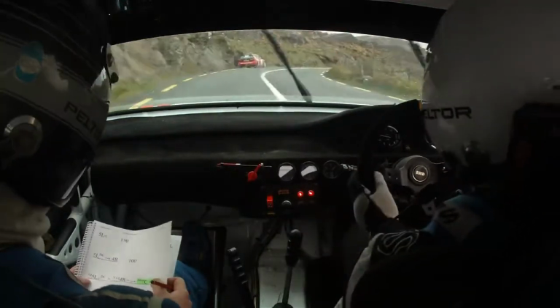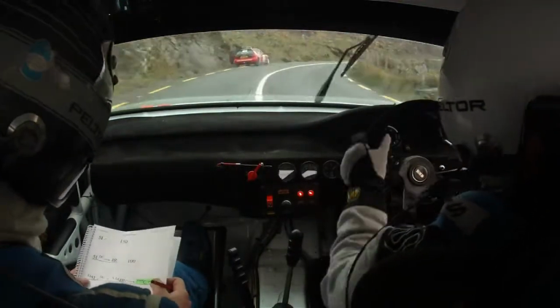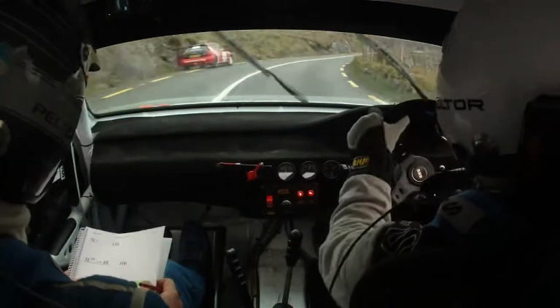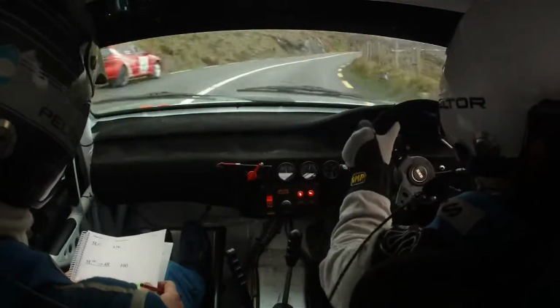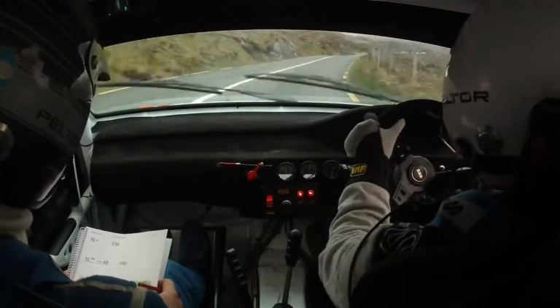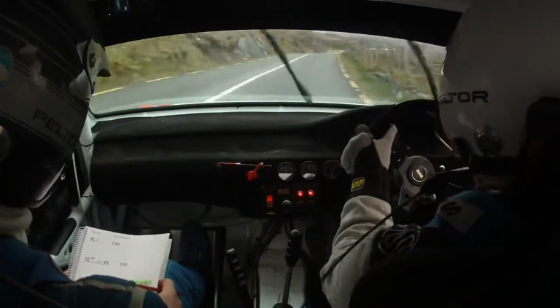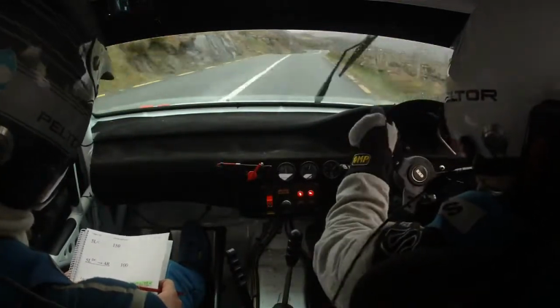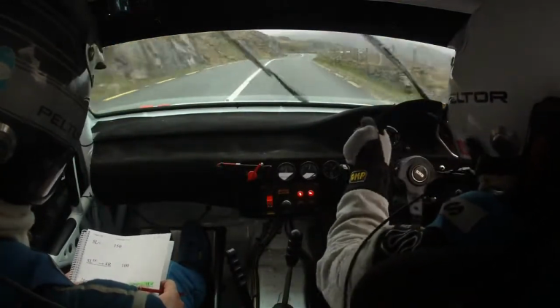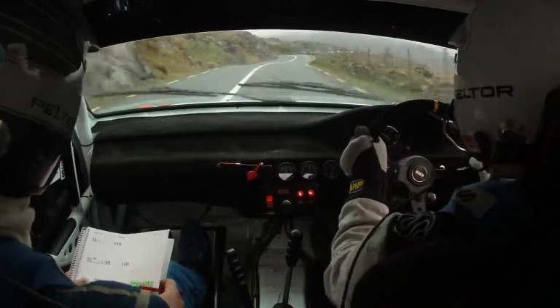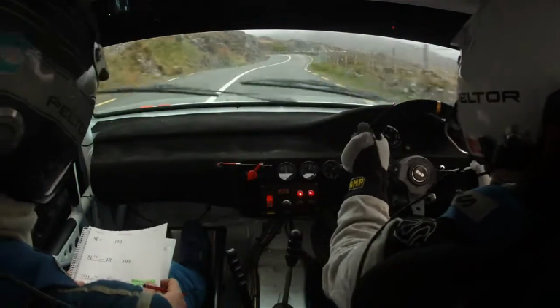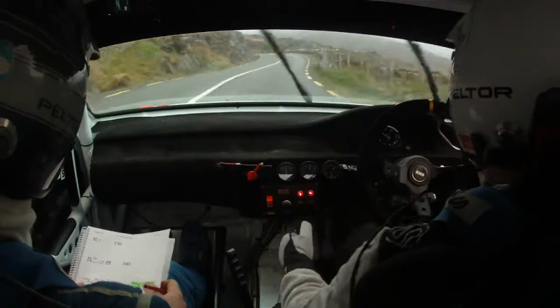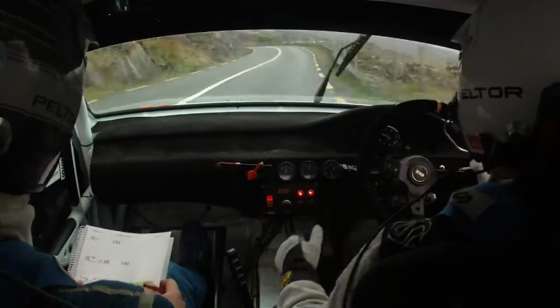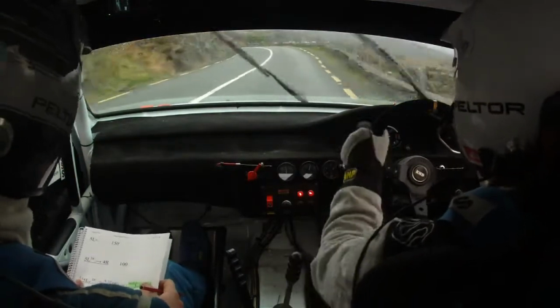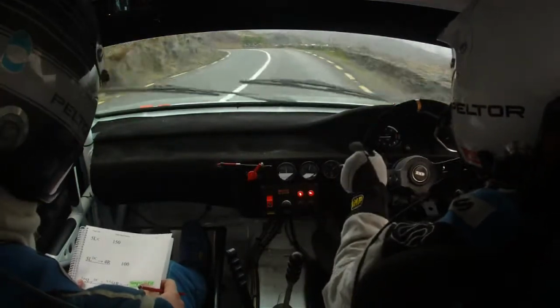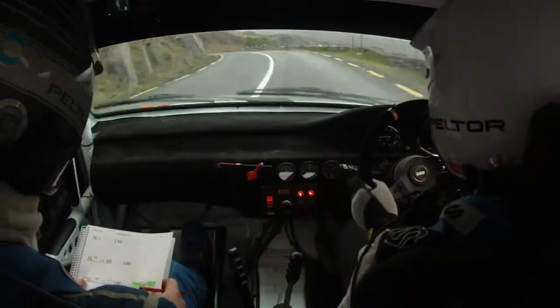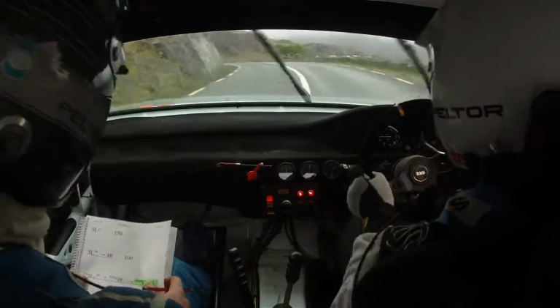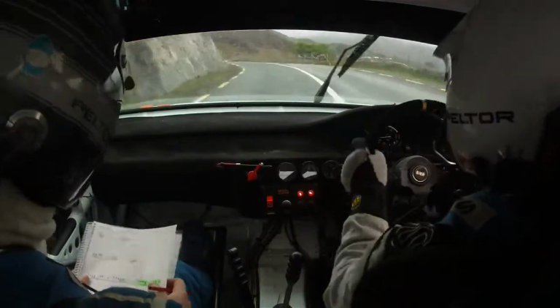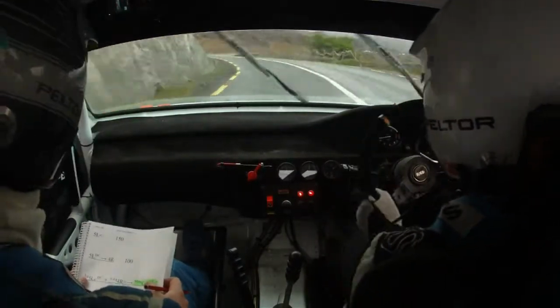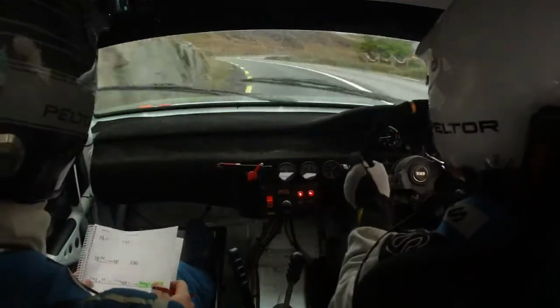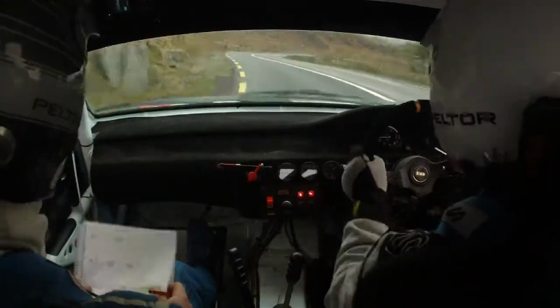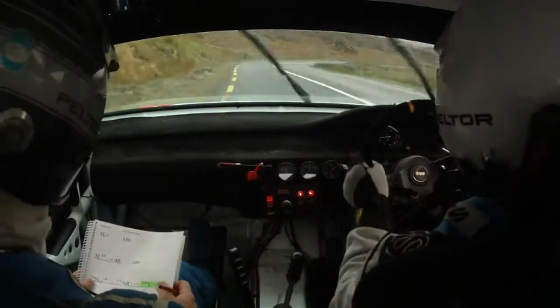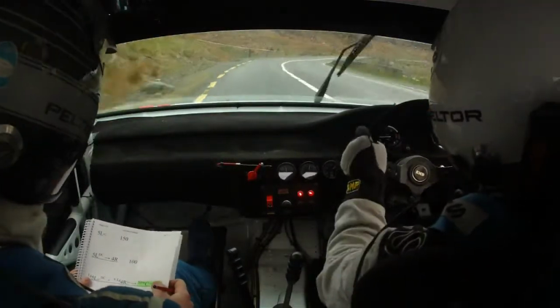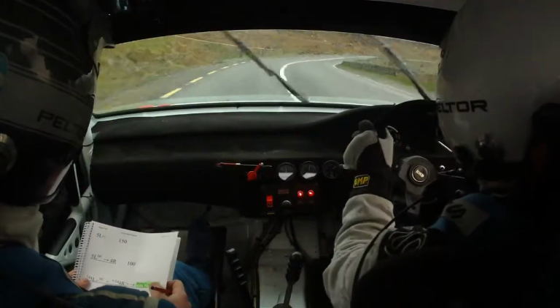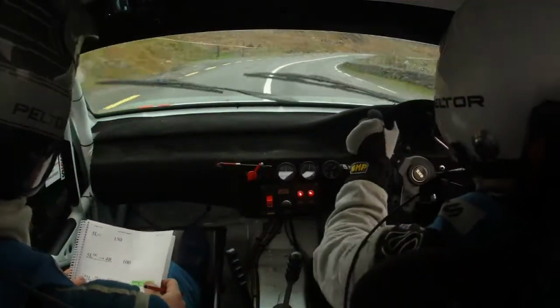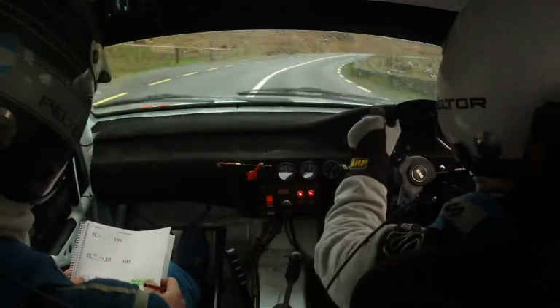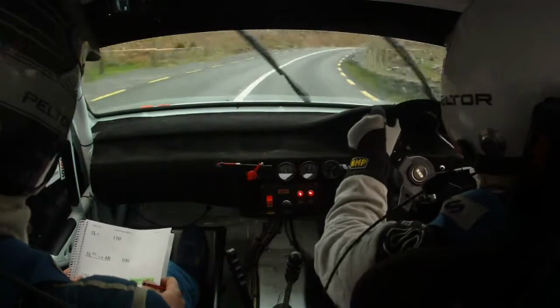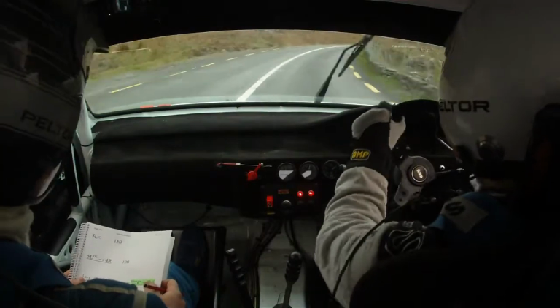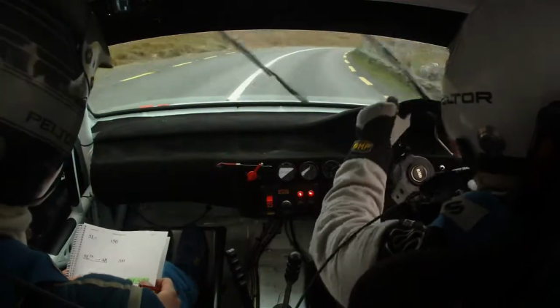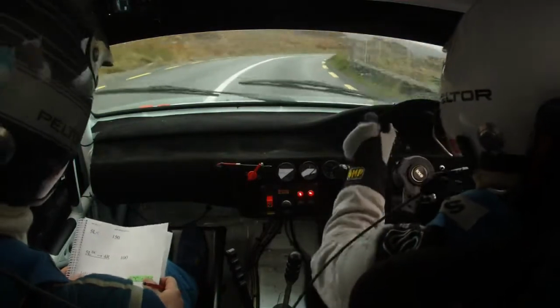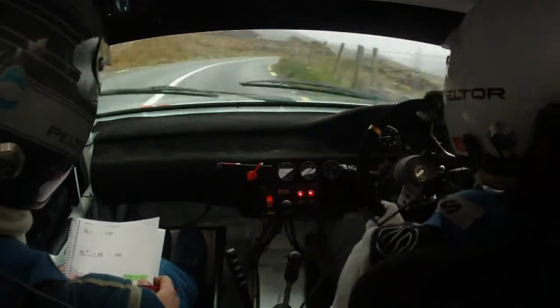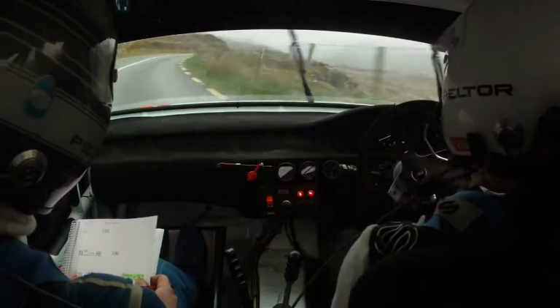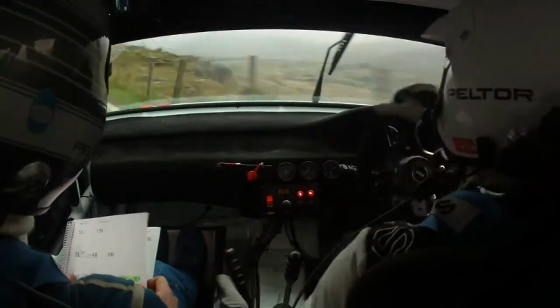Don't cut this 5 and 4 right, 100 after. Long 5 left over Creston, very long 4 right tightens. 5 left over Creston, 4 right tightens. Slow Creston, 3 left, long 4 here now, tightens and then slow Creston, 3 left, 4 left.